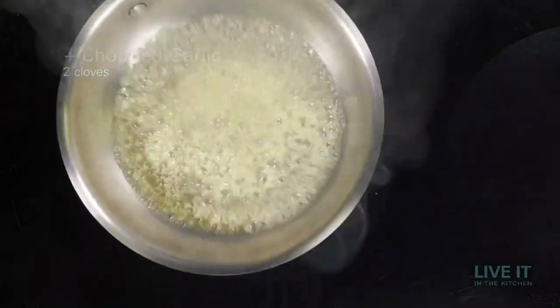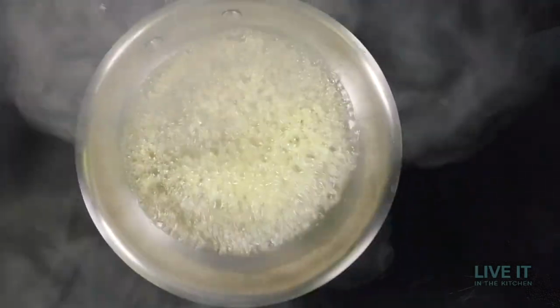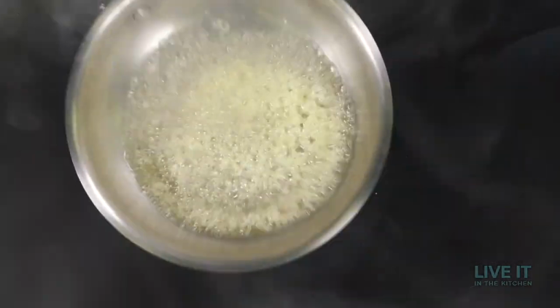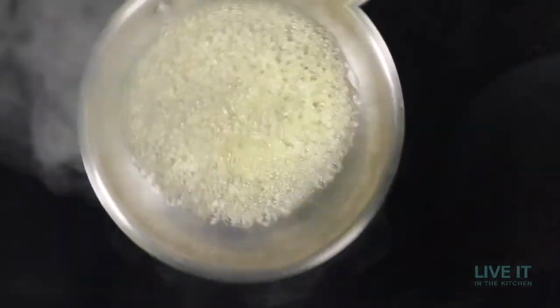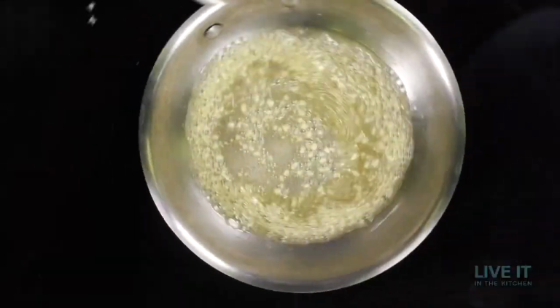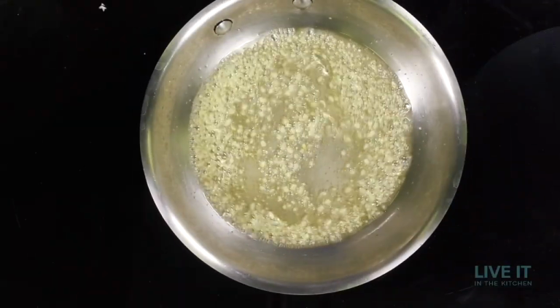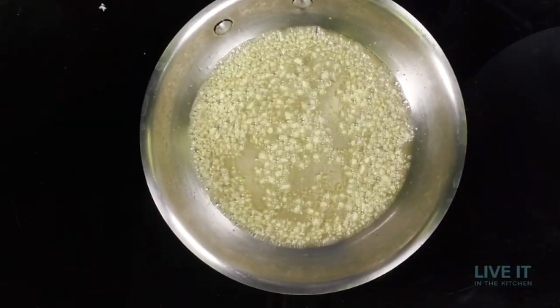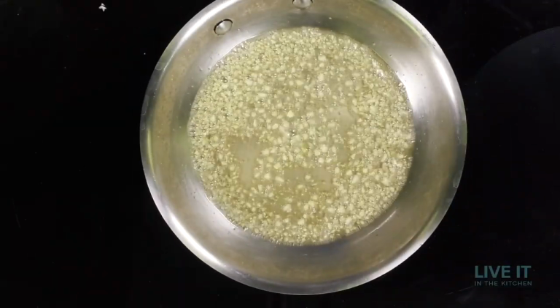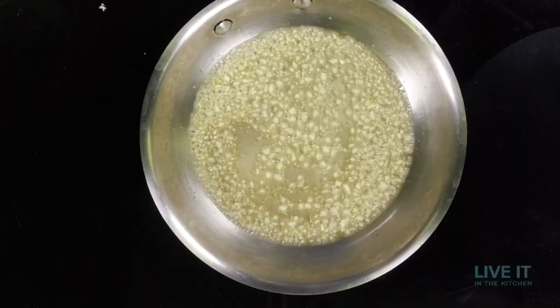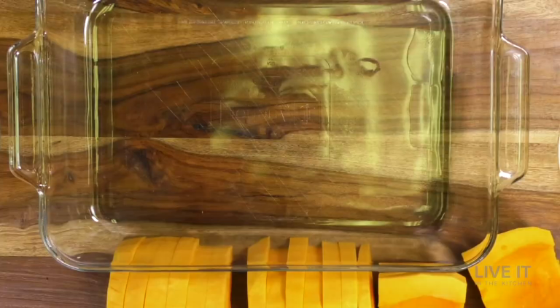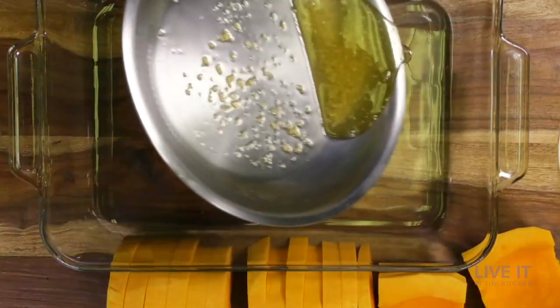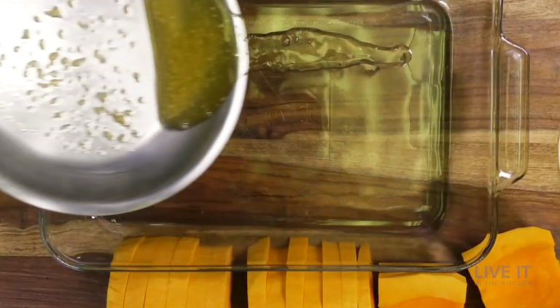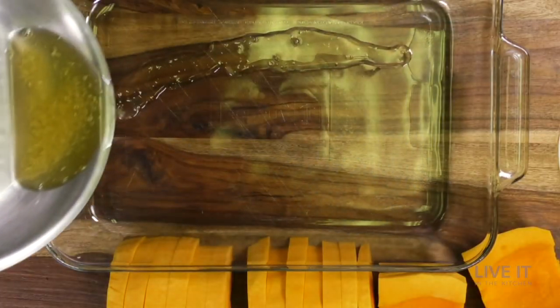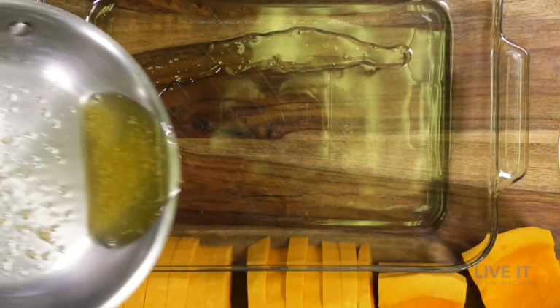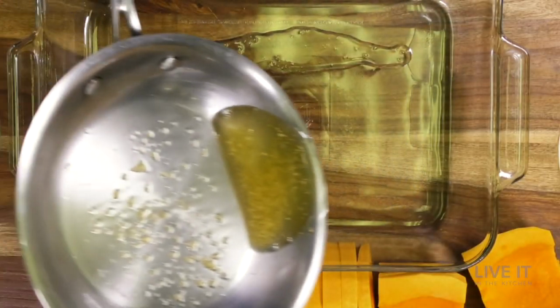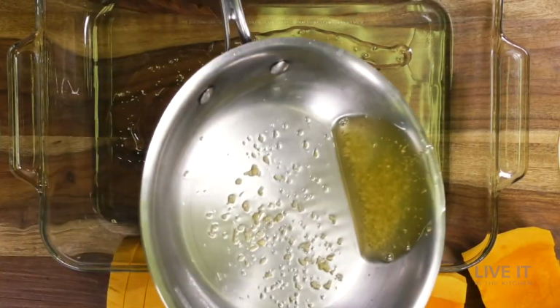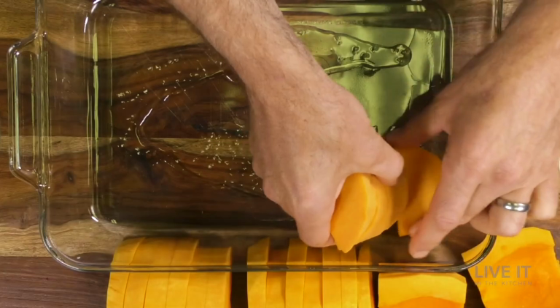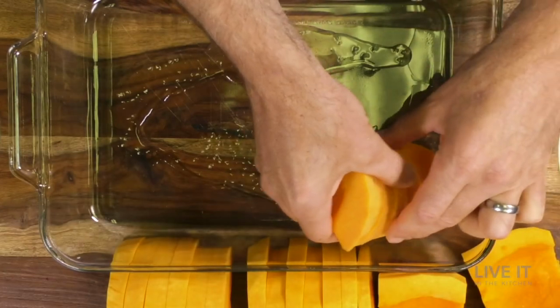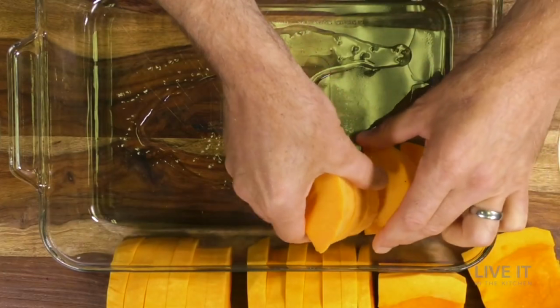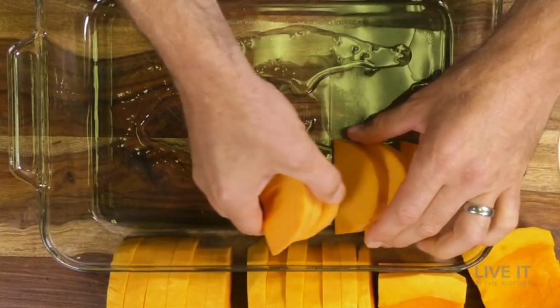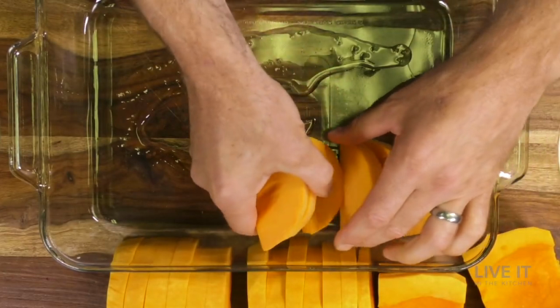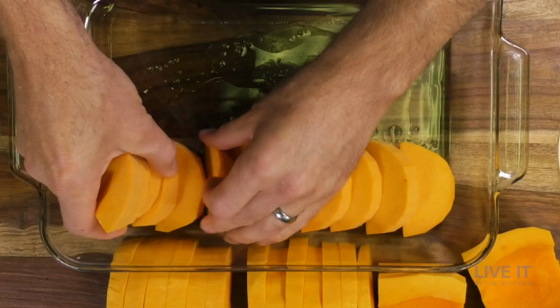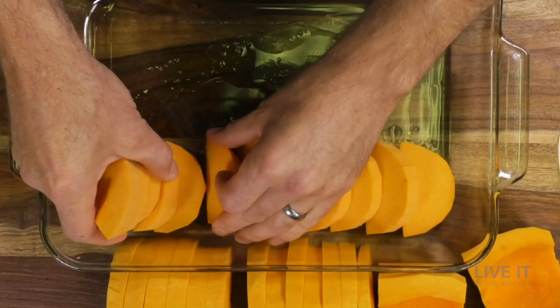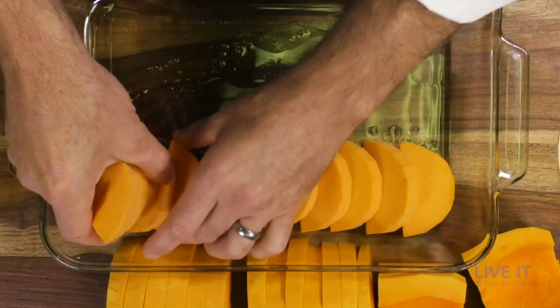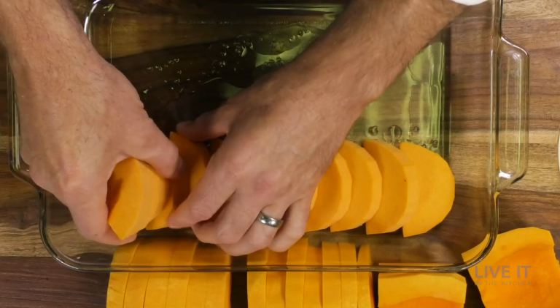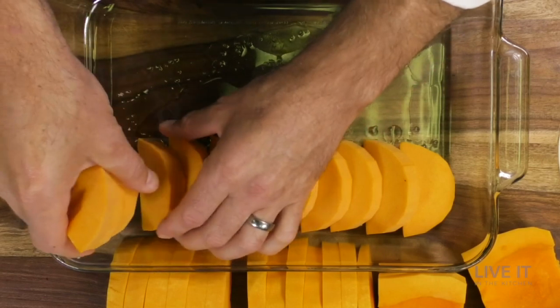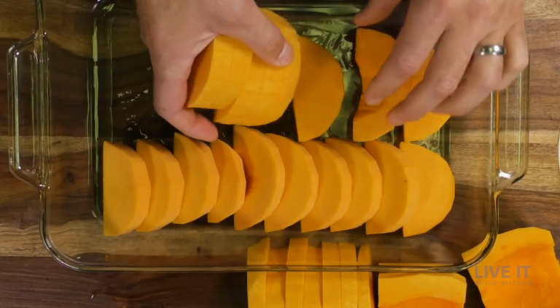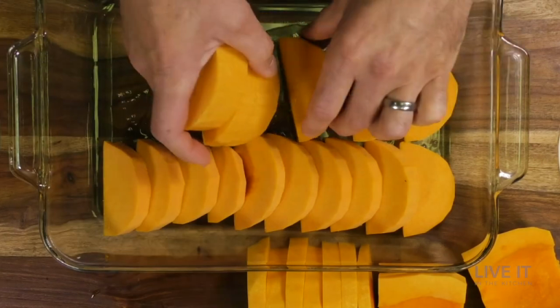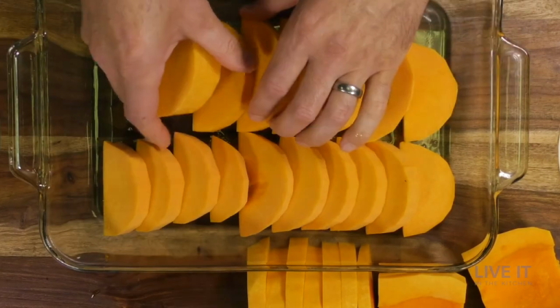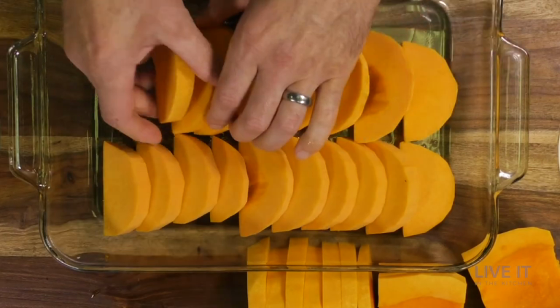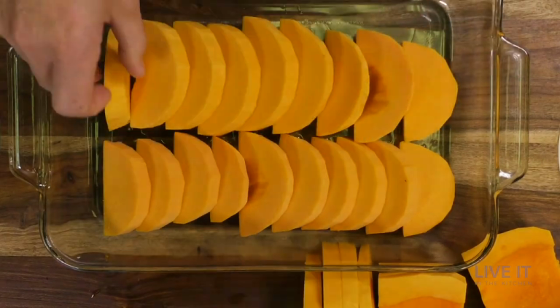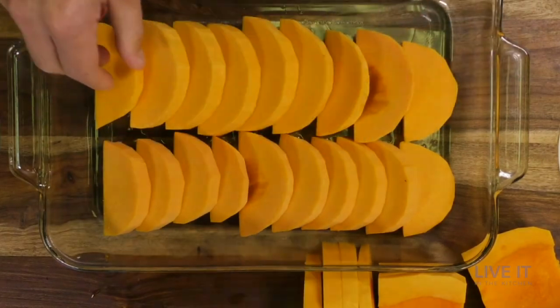Au gratin means to sprinkle with bread crumbs and sometimes grated cheese and then bake until browned. As to not overpower the flavor of the squash, we are making a light garlic infused oil.